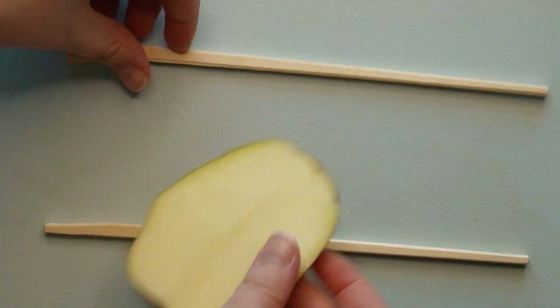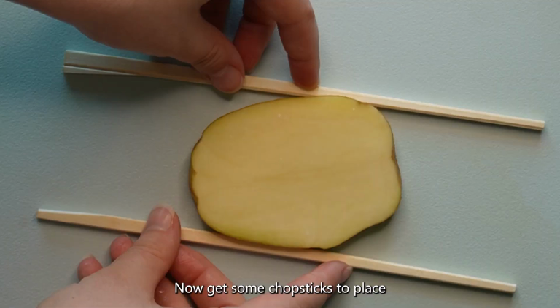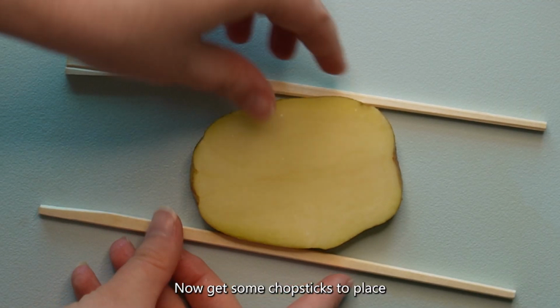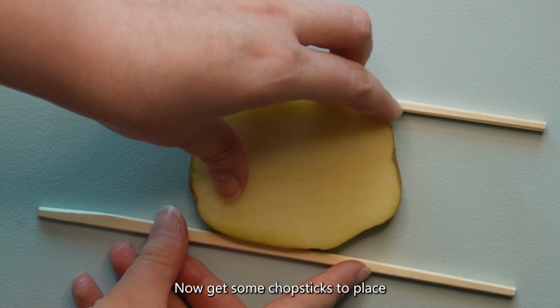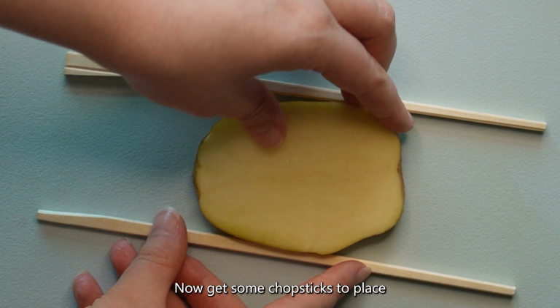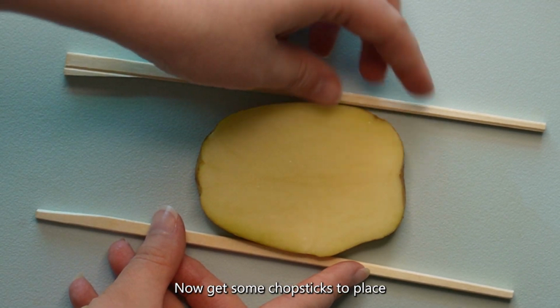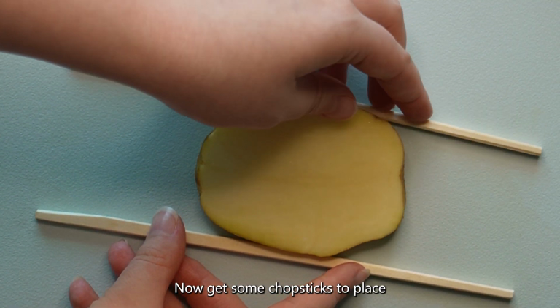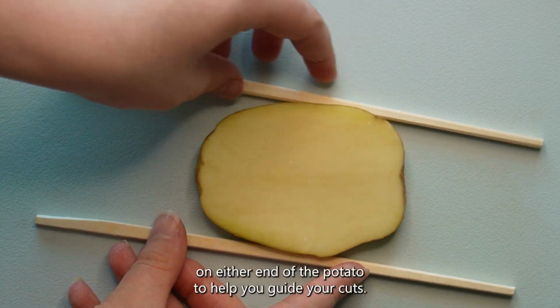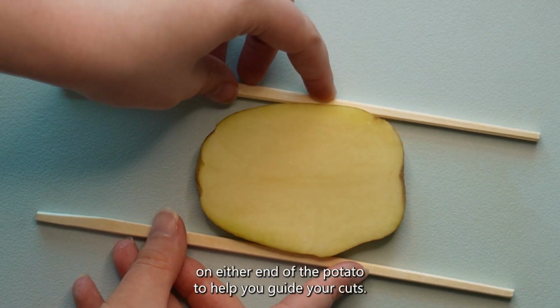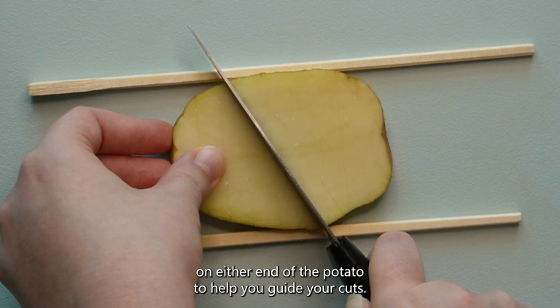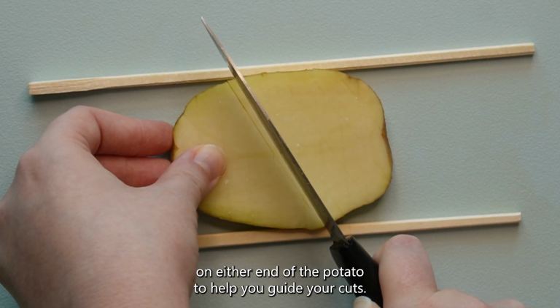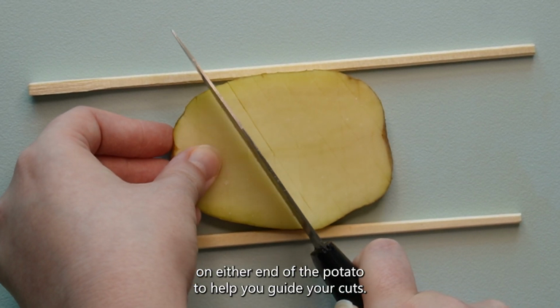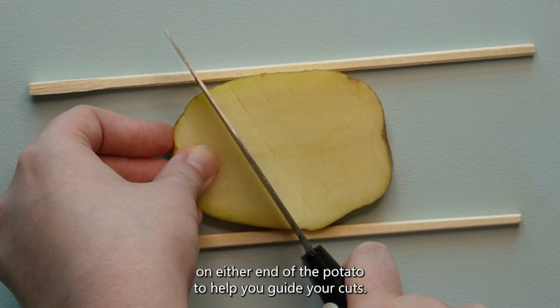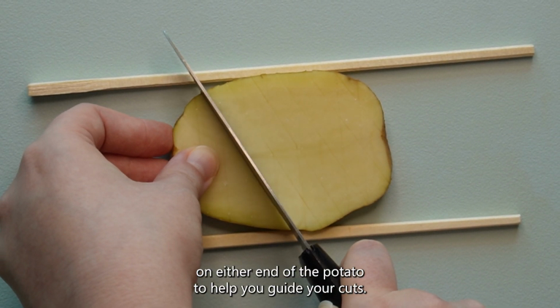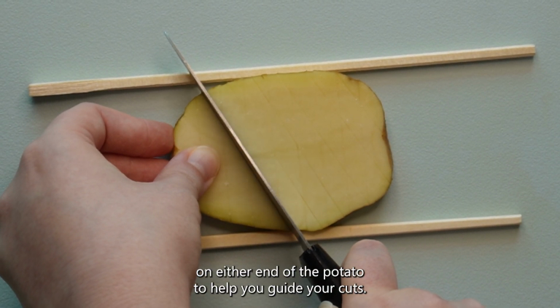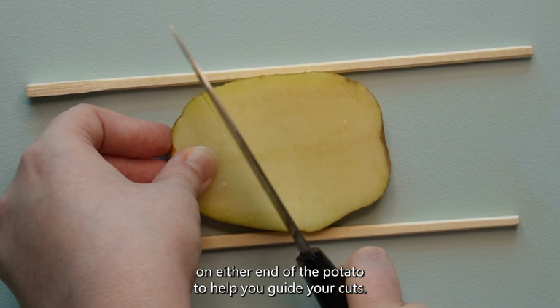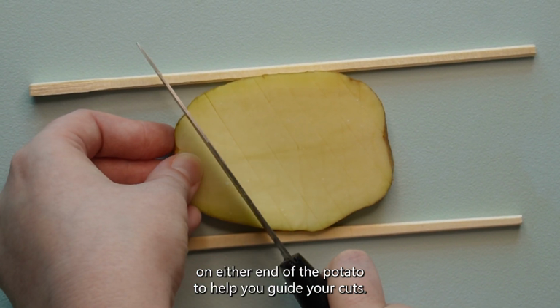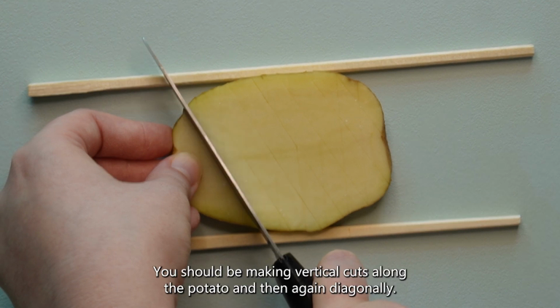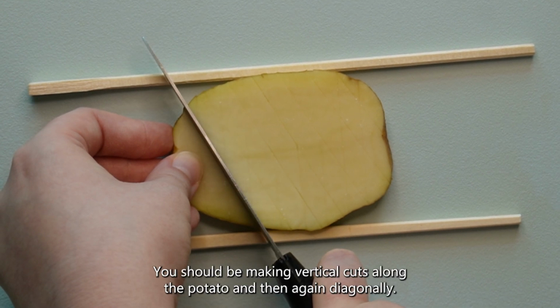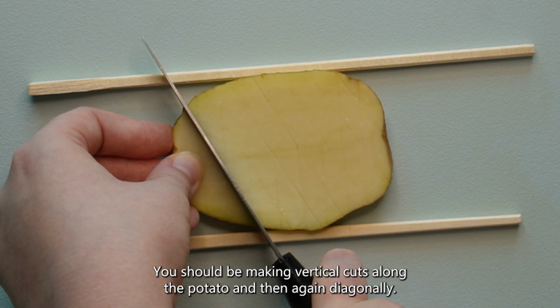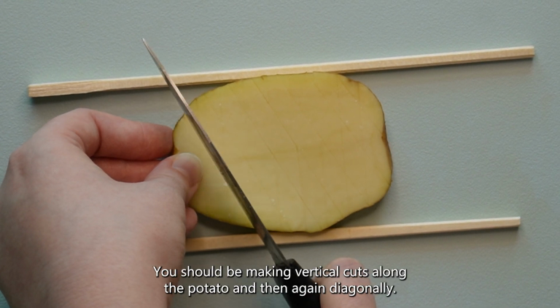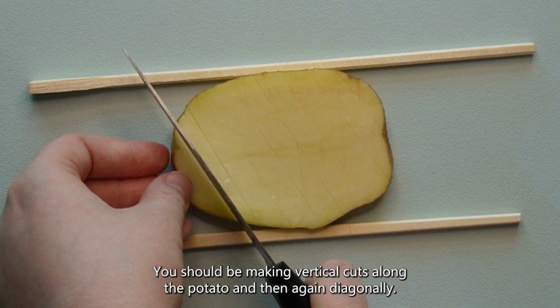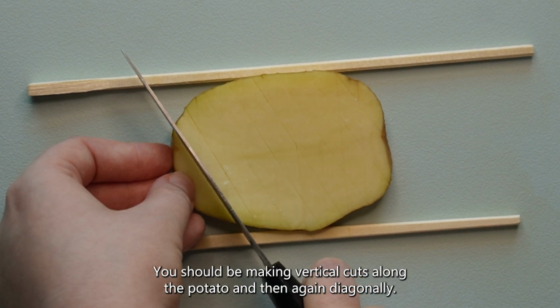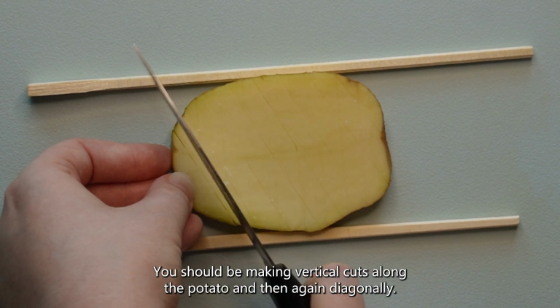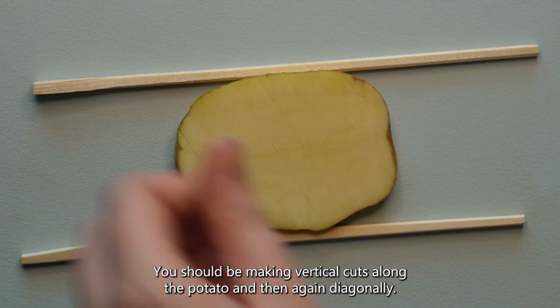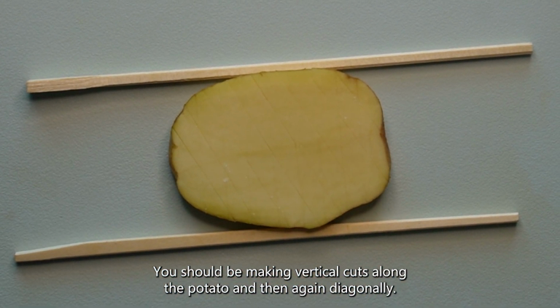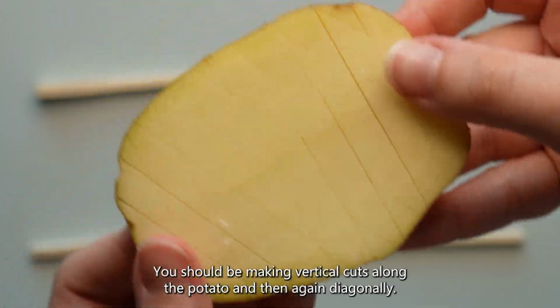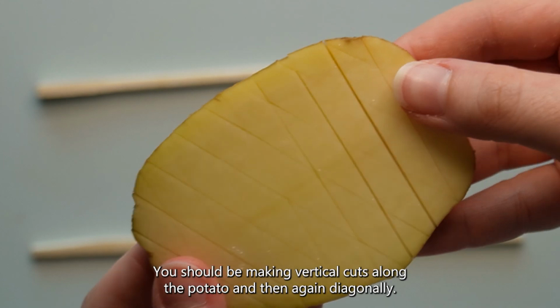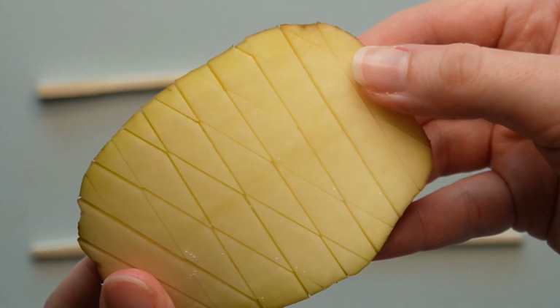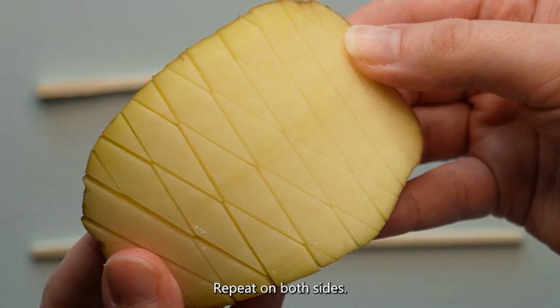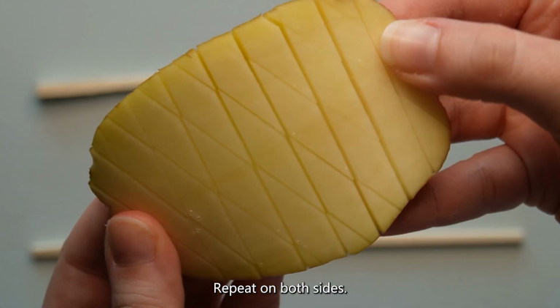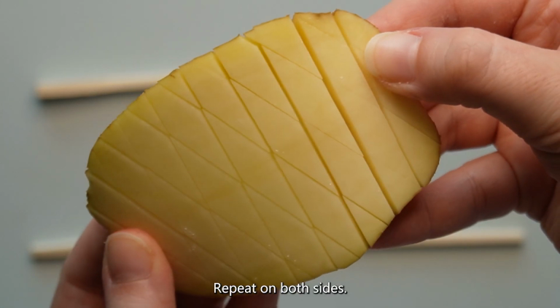Get some chopsticks to place on either end of the potato to help you guide your cuts. You should be making vertical cuts along the potato and then again diagonally. Repeat on both sides.